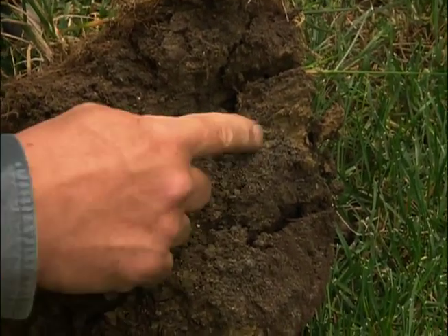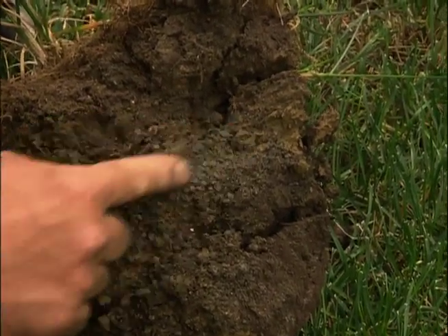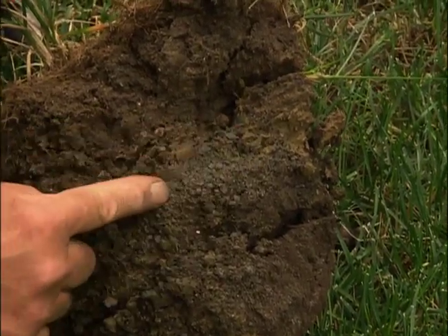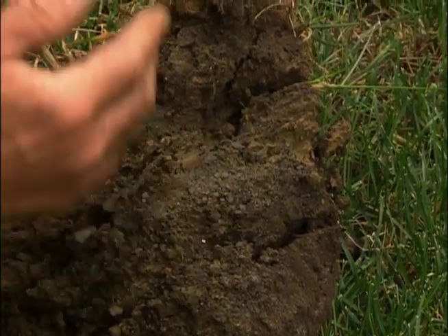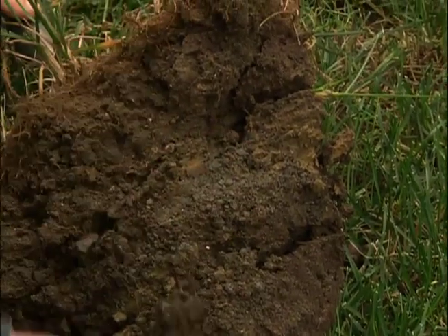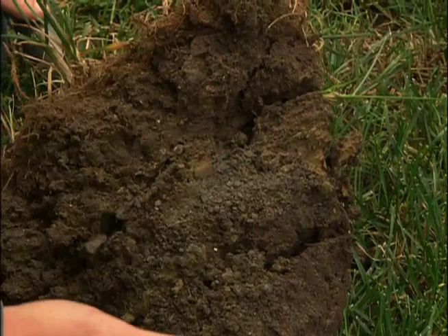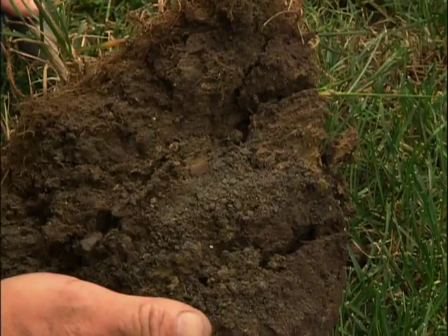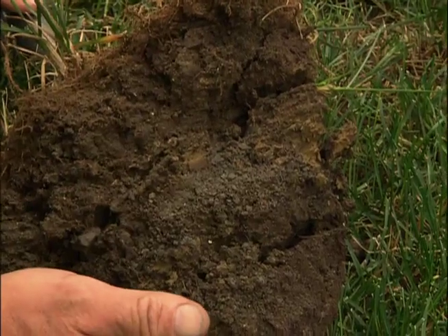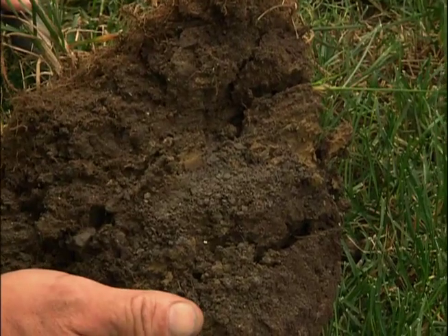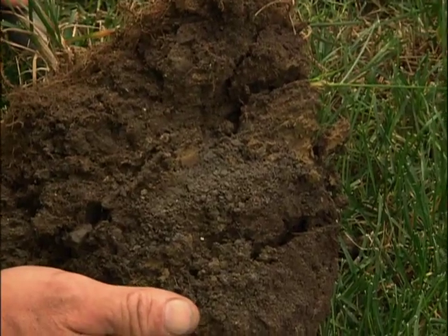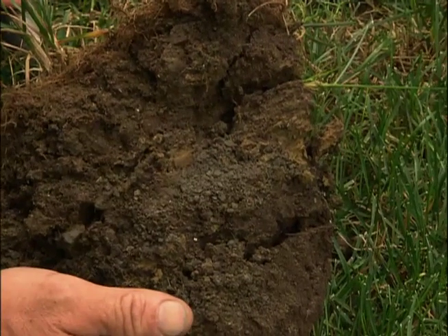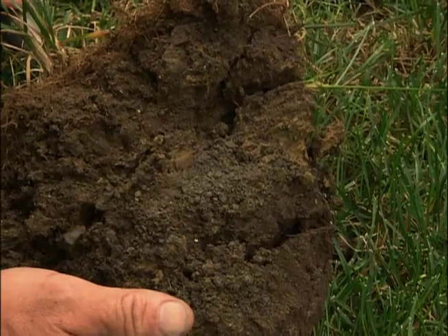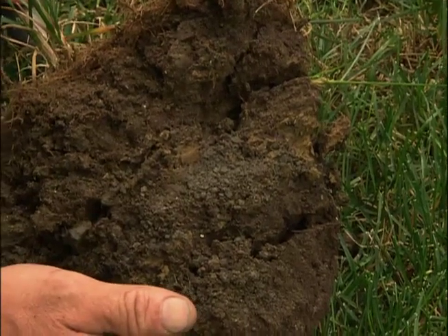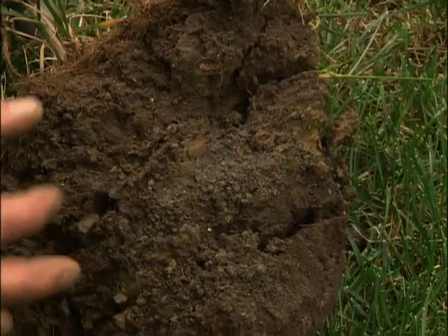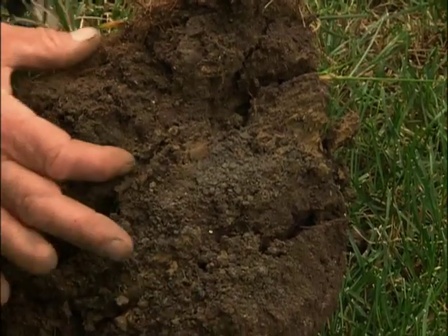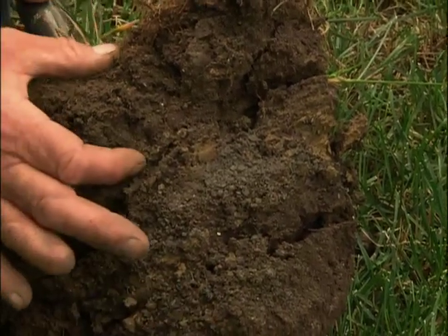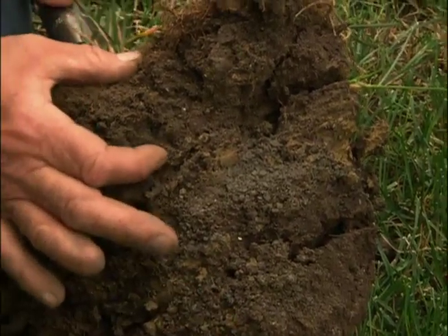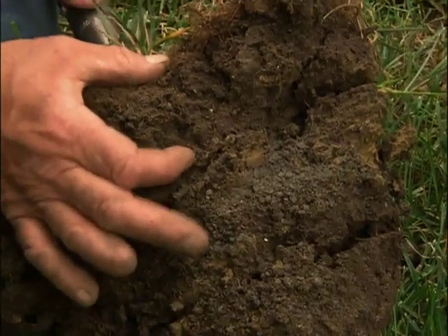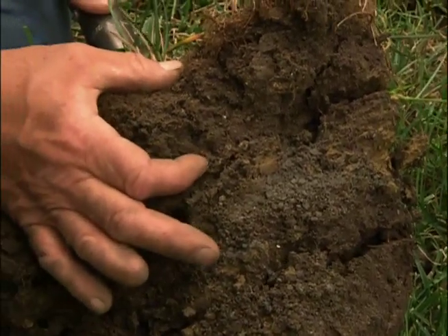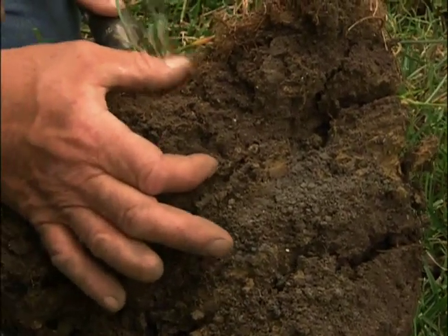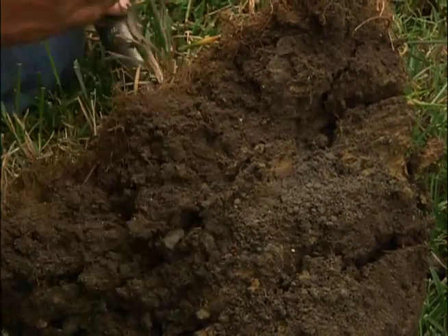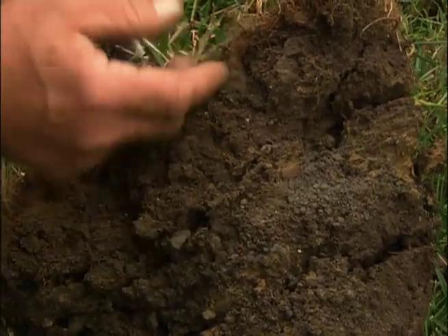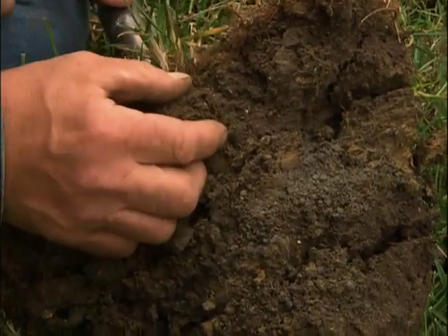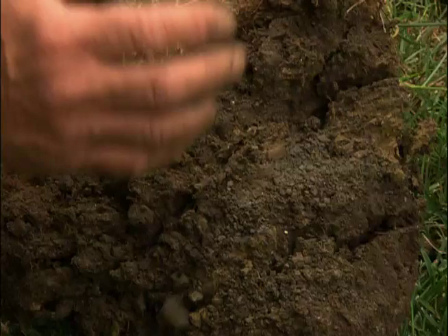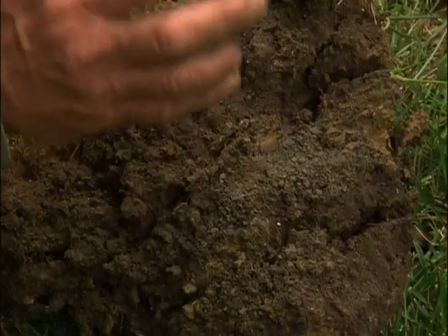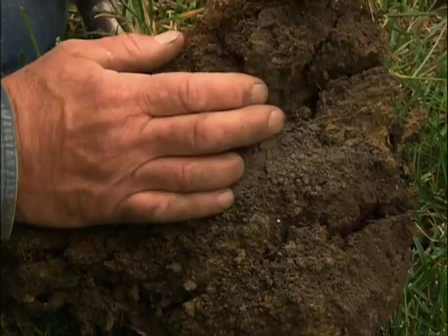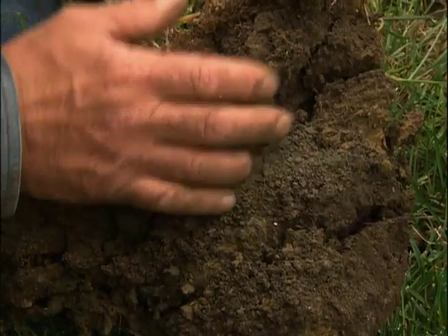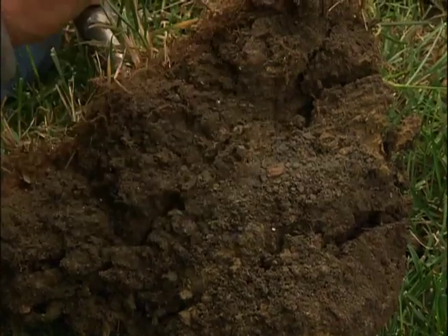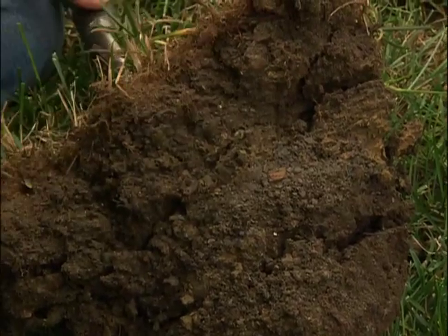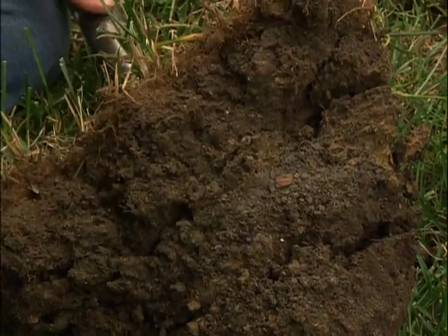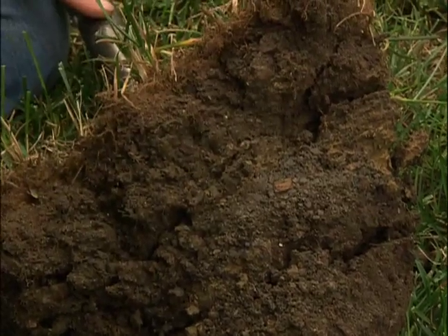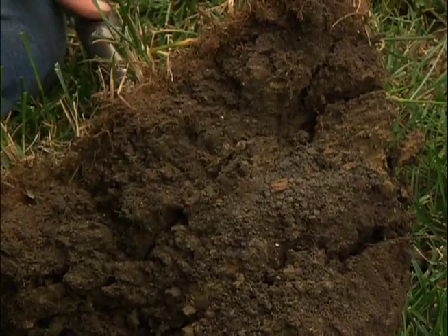That stops the water from draining down any farther into the soil. So it's got this little bit of root system. The water comes in, floods it, and leads to a fungus disease.